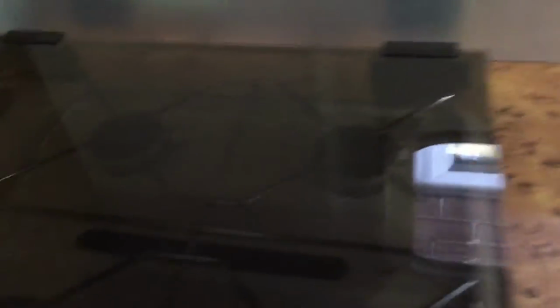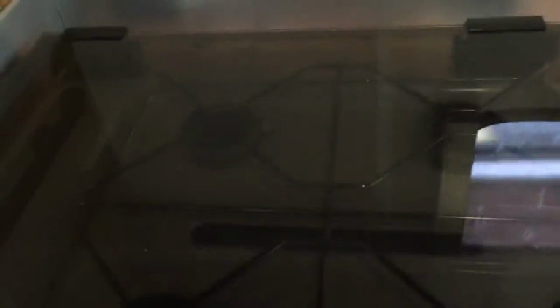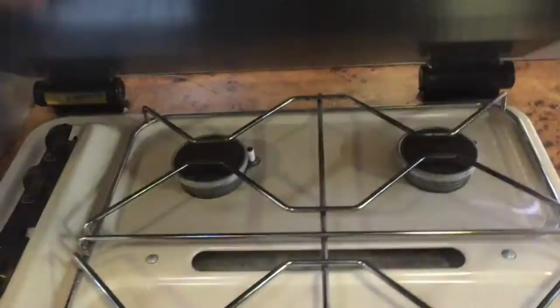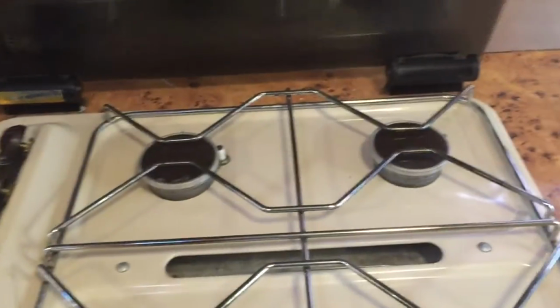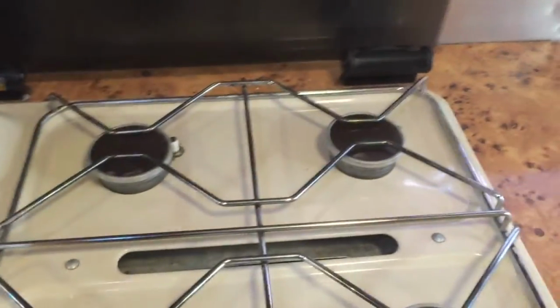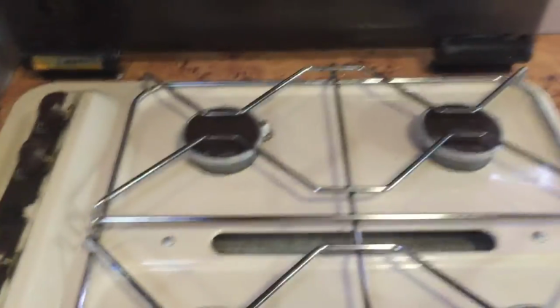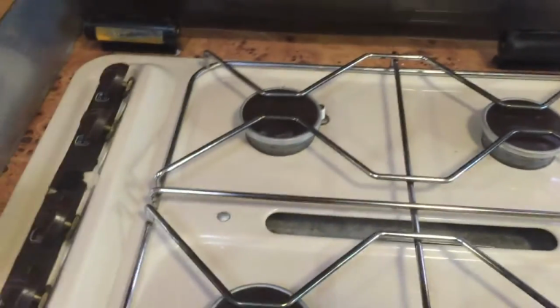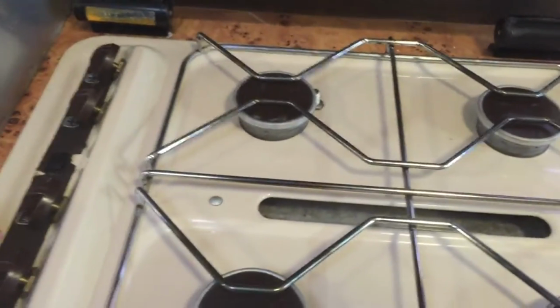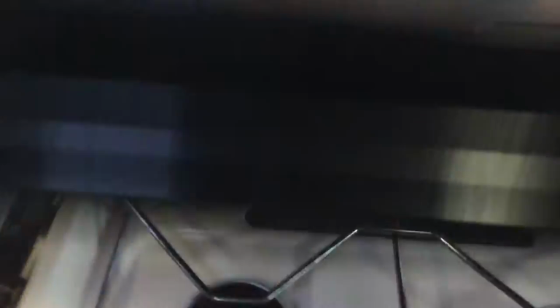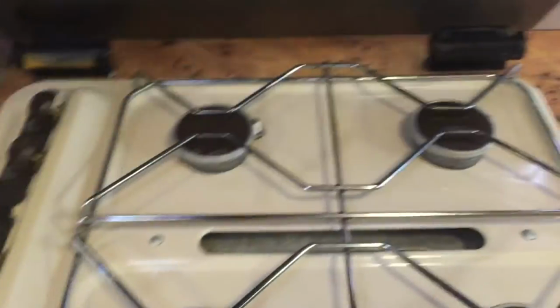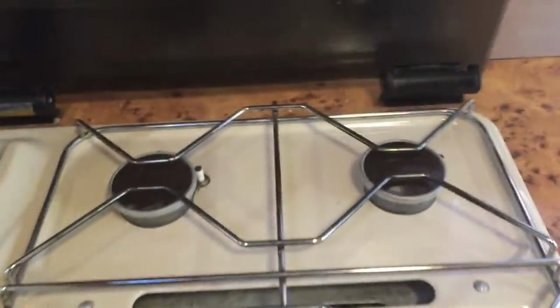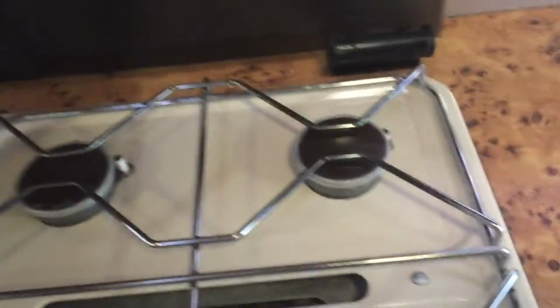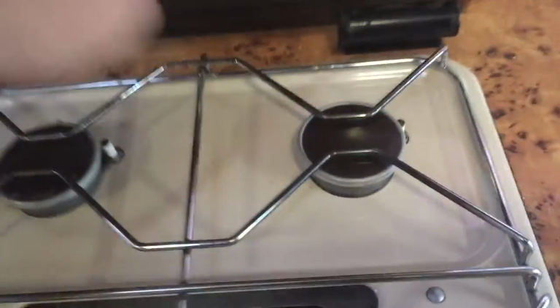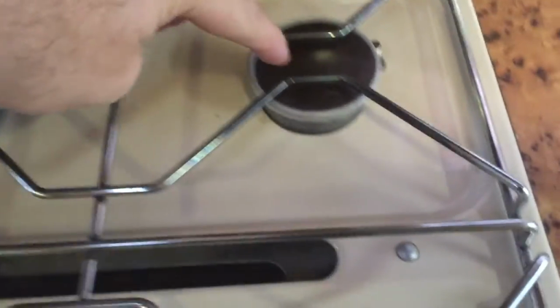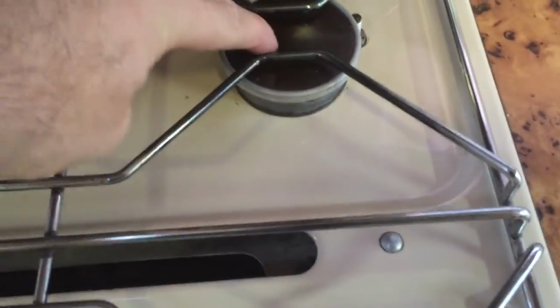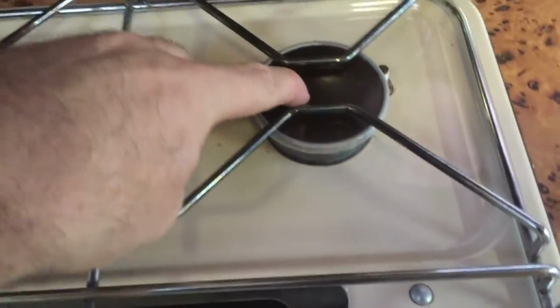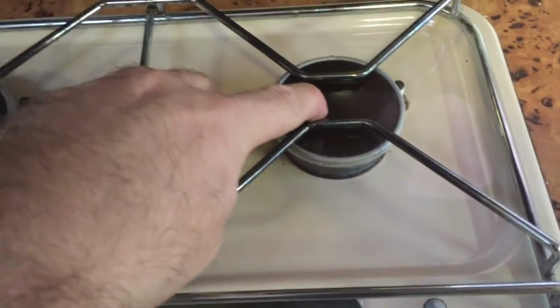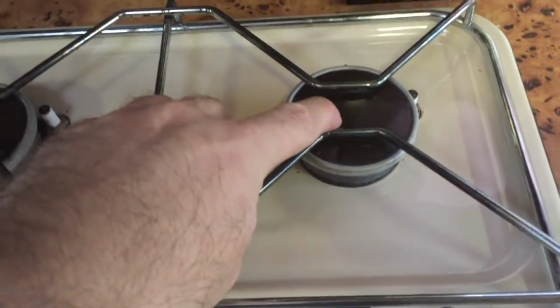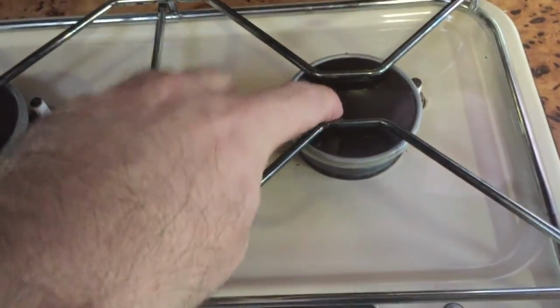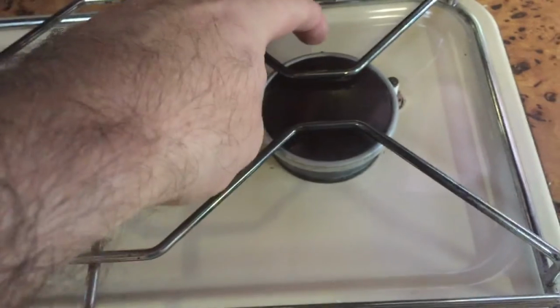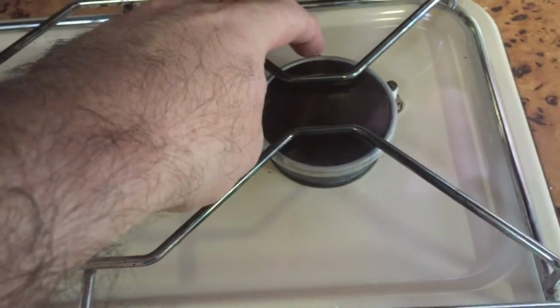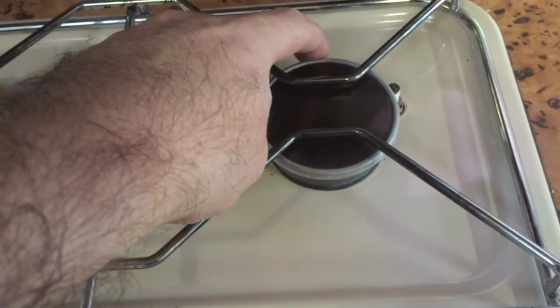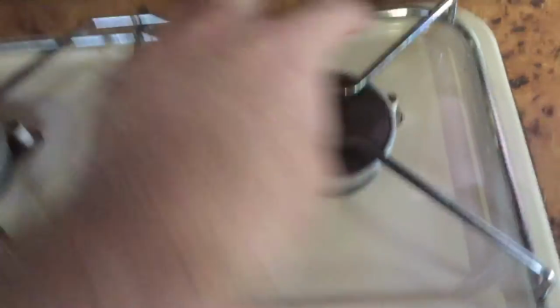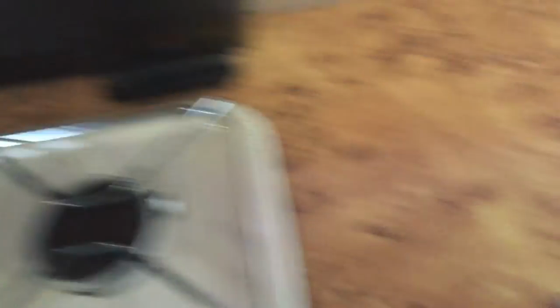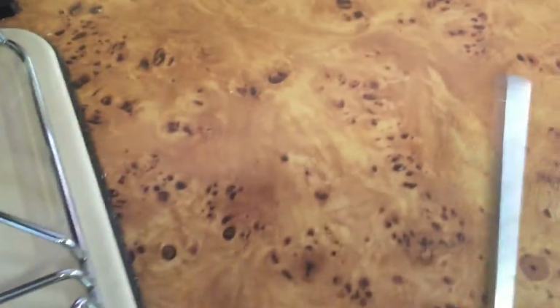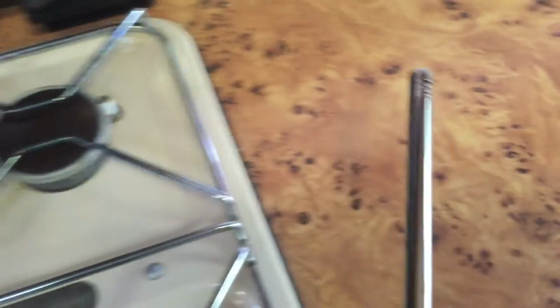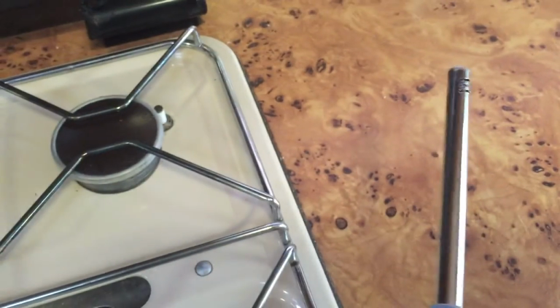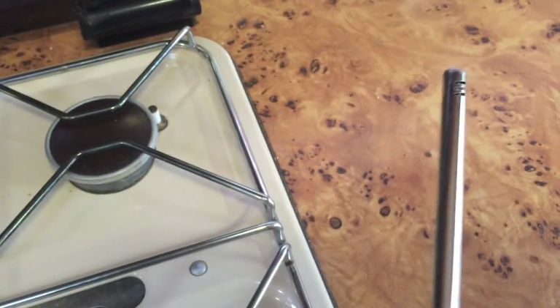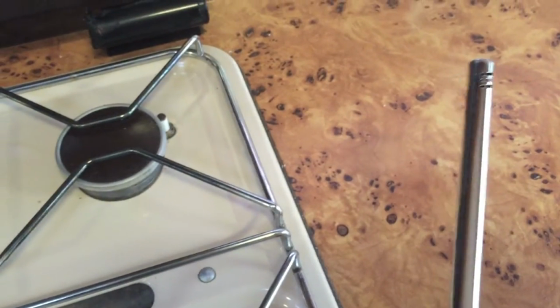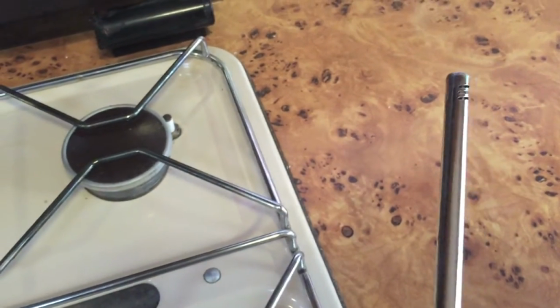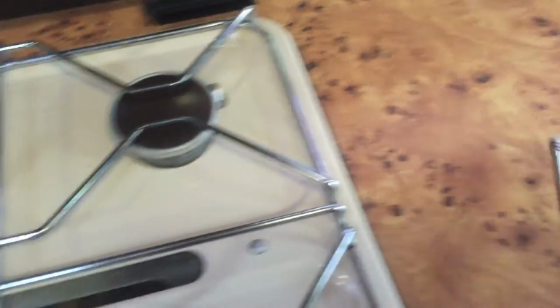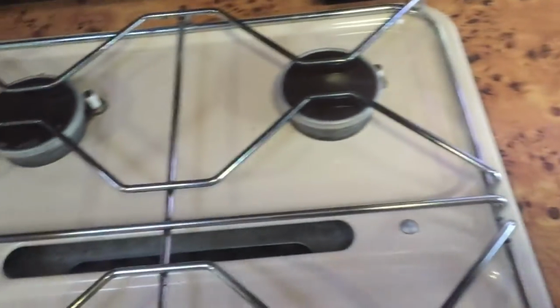Another little fault — and this is not being pedantic — the rear right hob does not light on the self-igniter. That's where a lighter or matches come in.